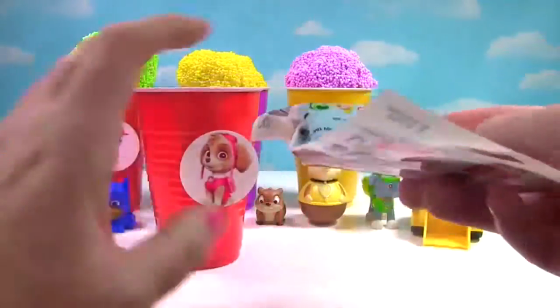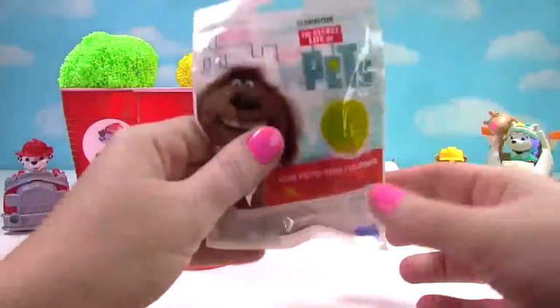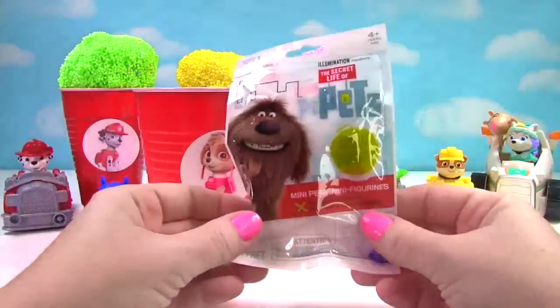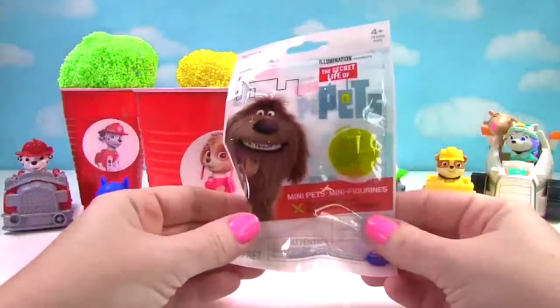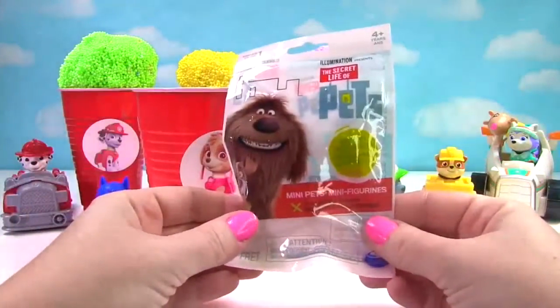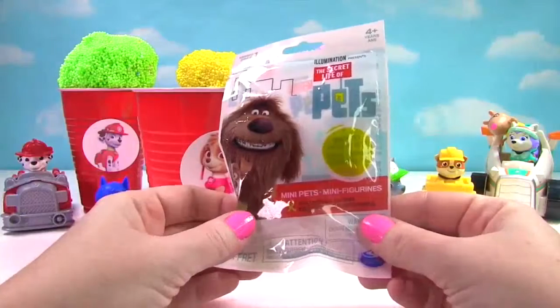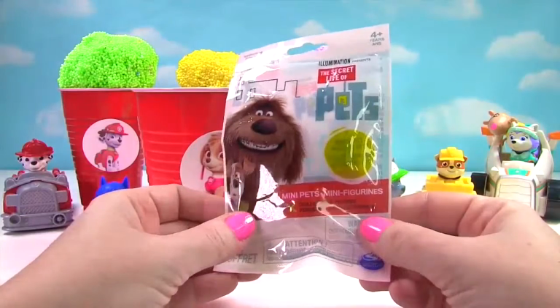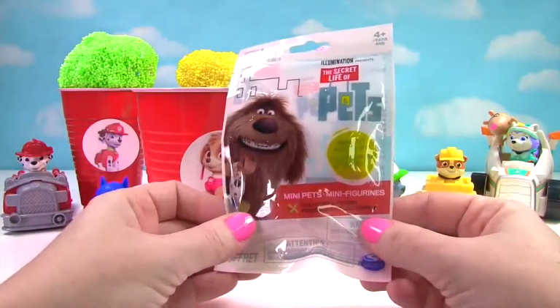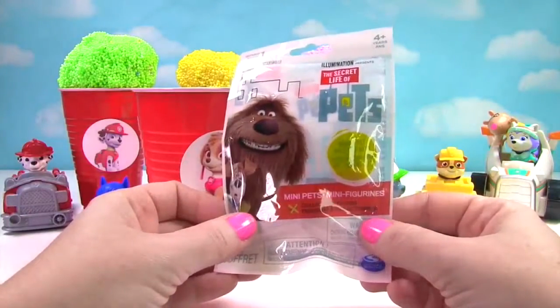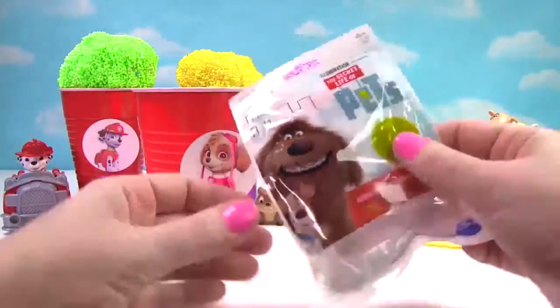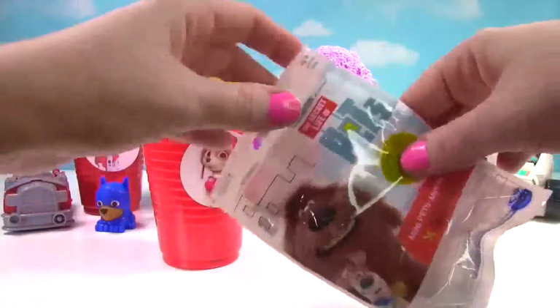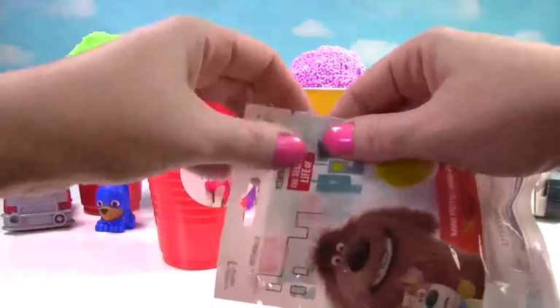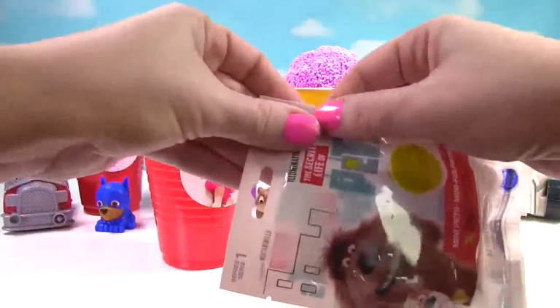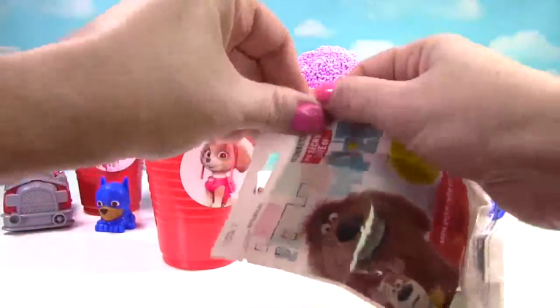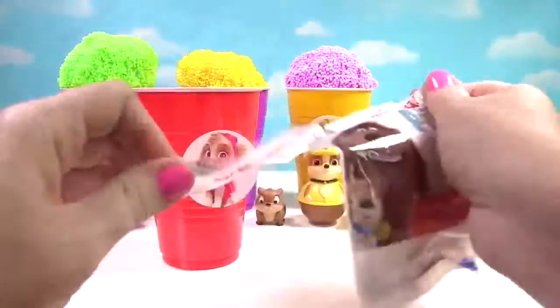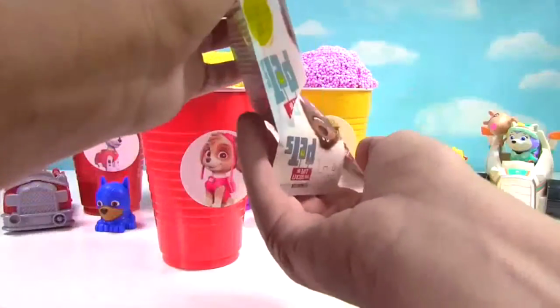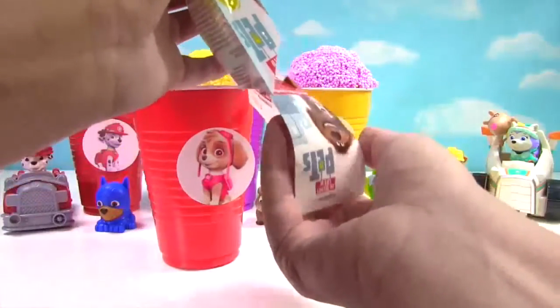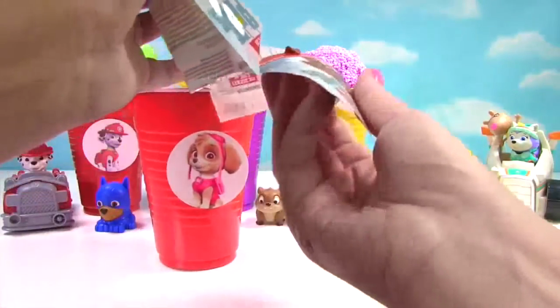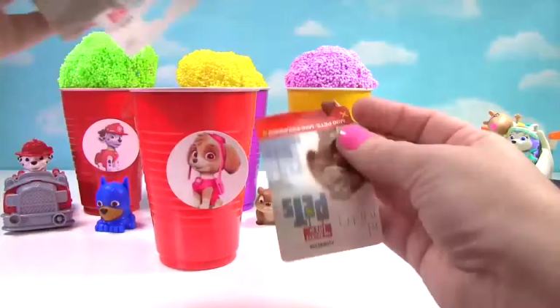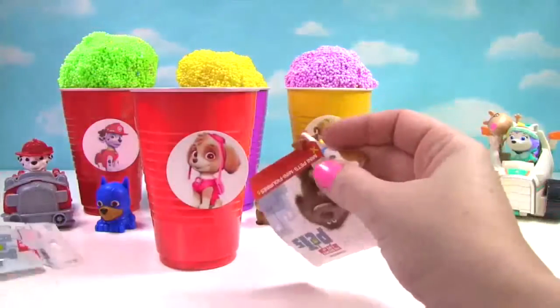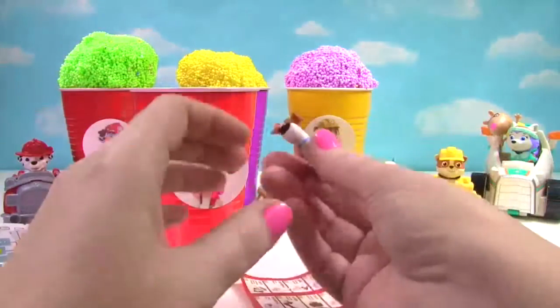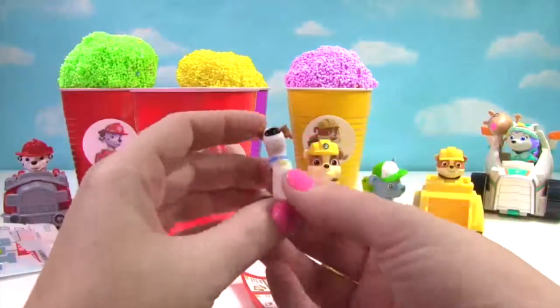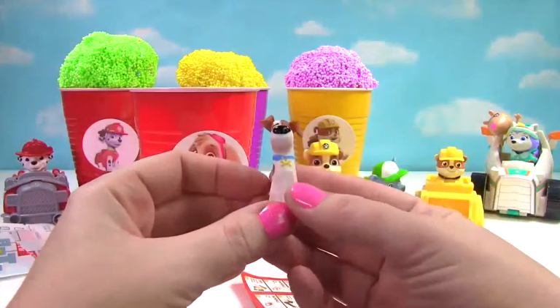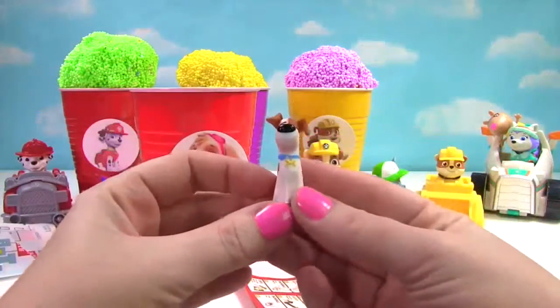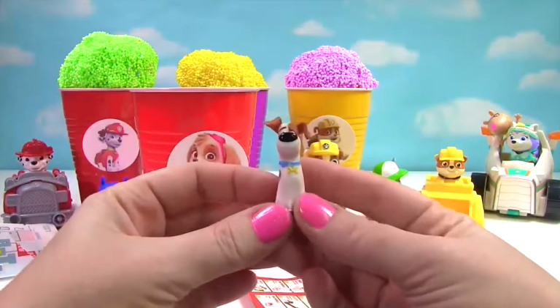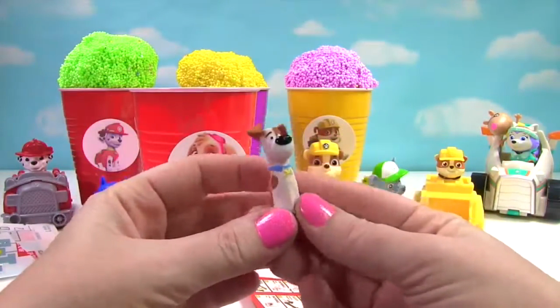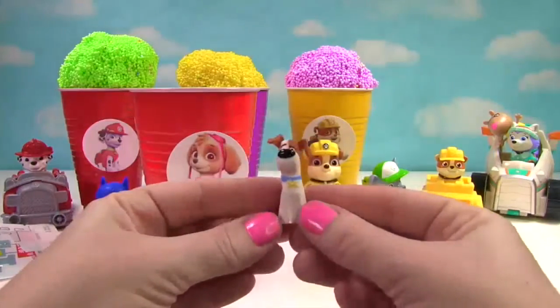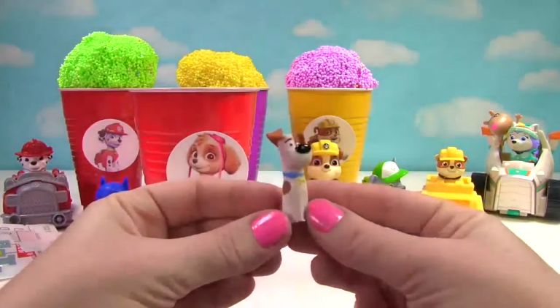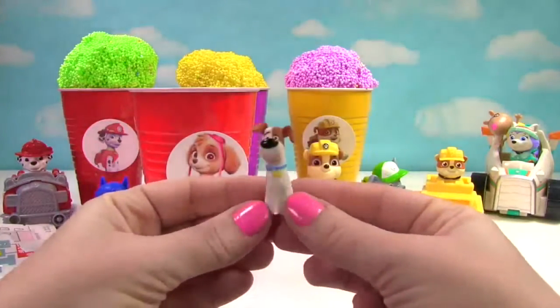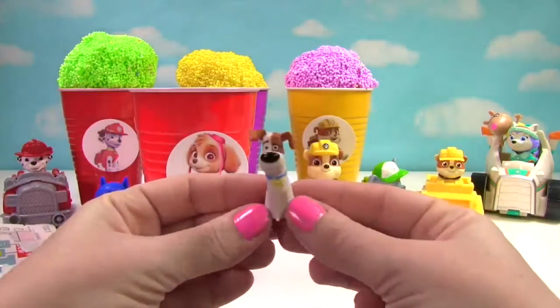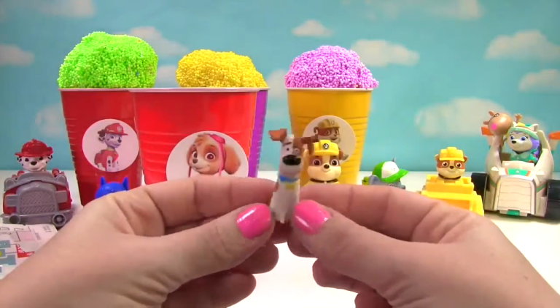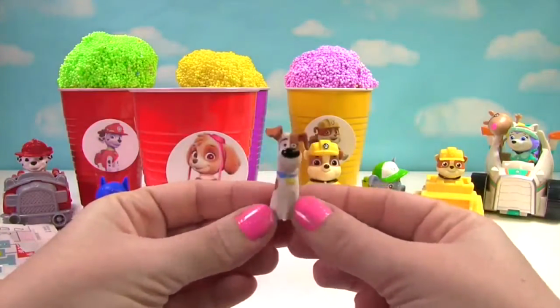And it's the Secret Life of Pets blind bag. Who will we get? It looks like we got Max. And this Max looks a little bit worried.